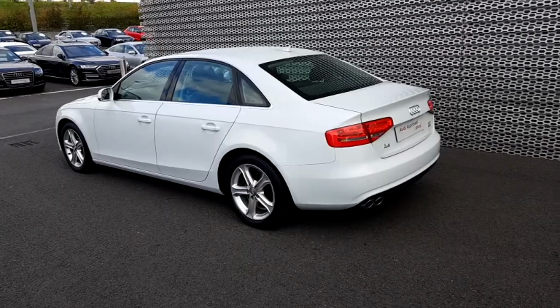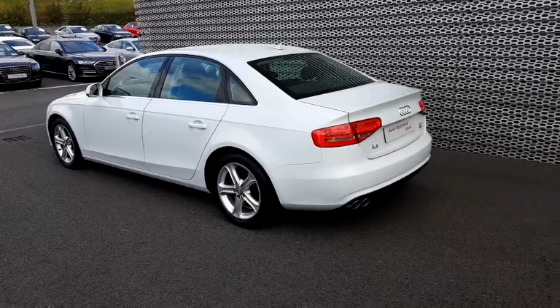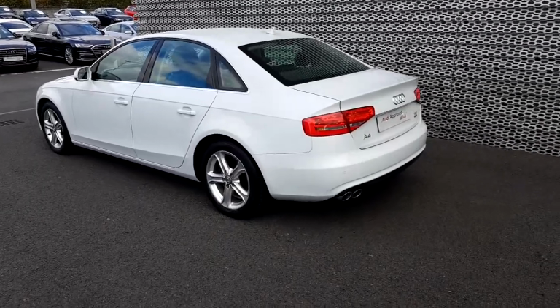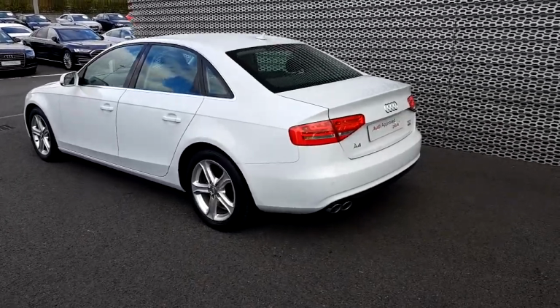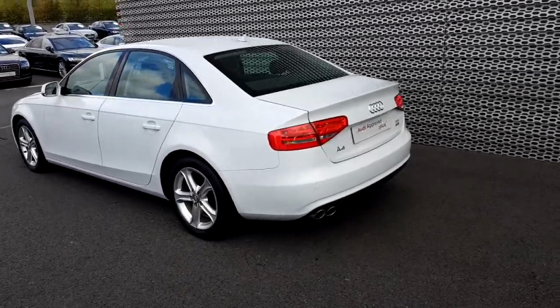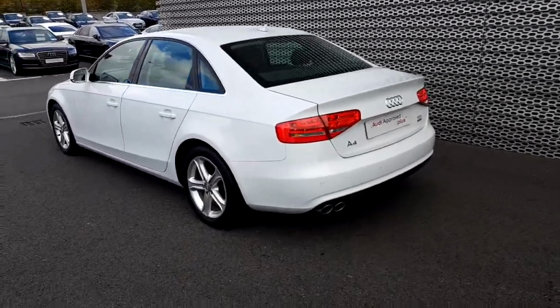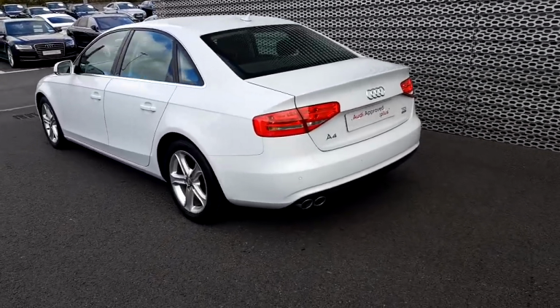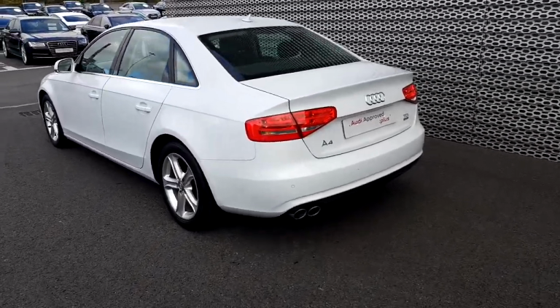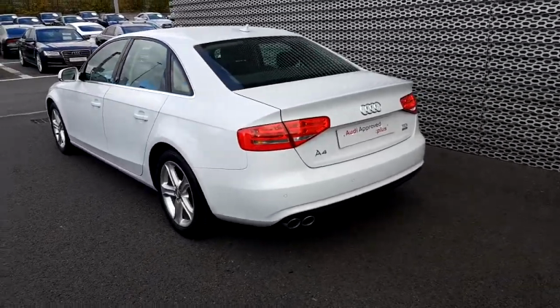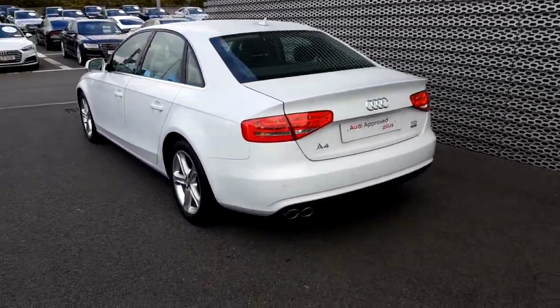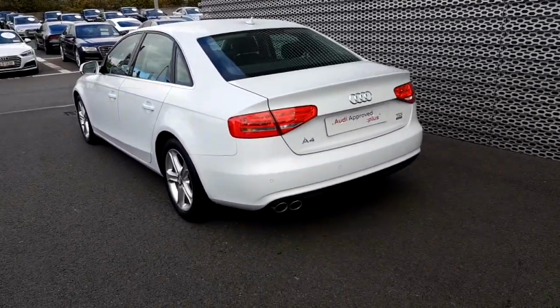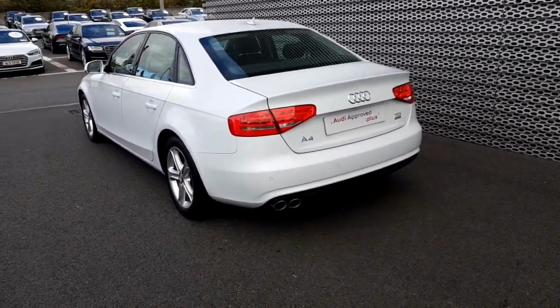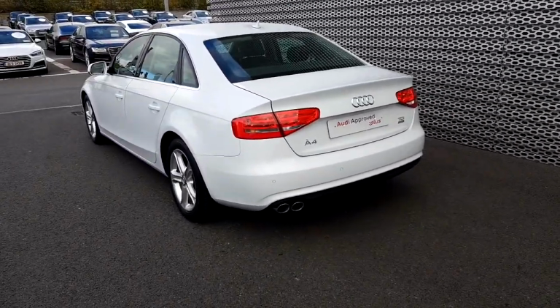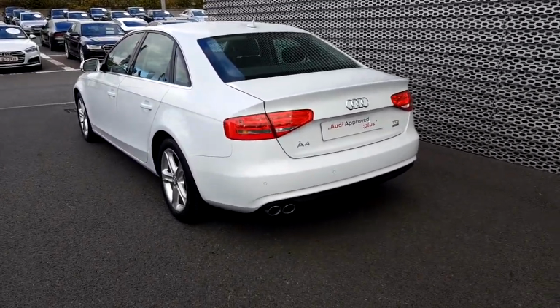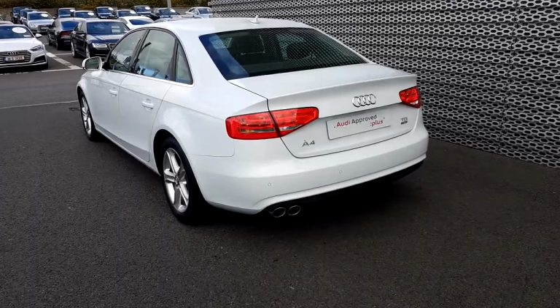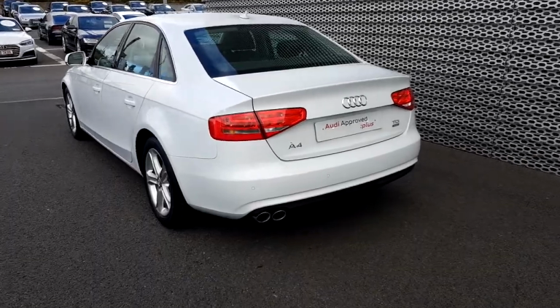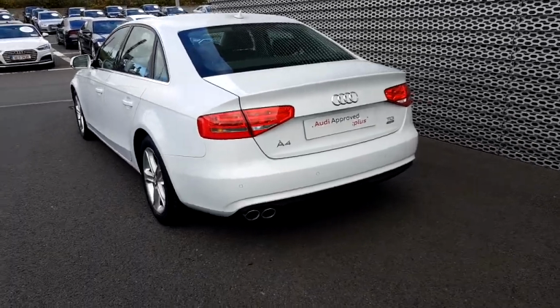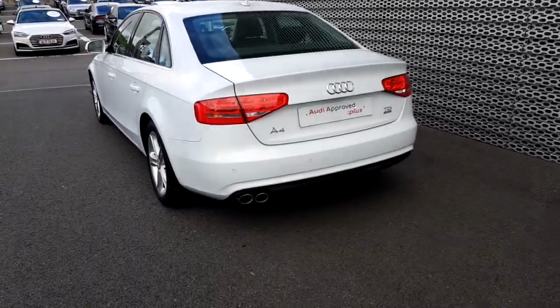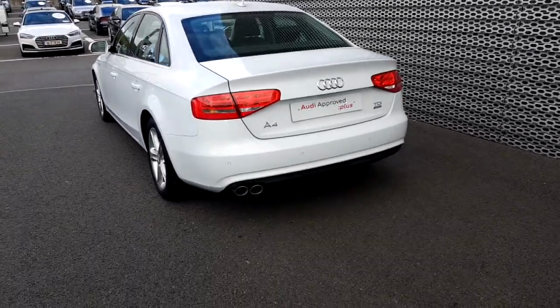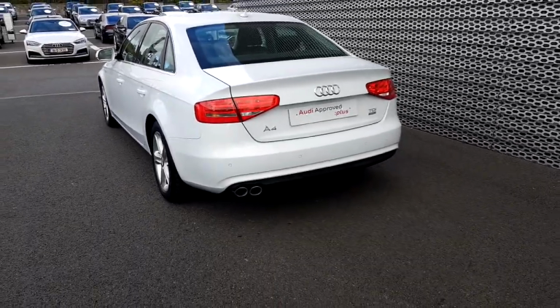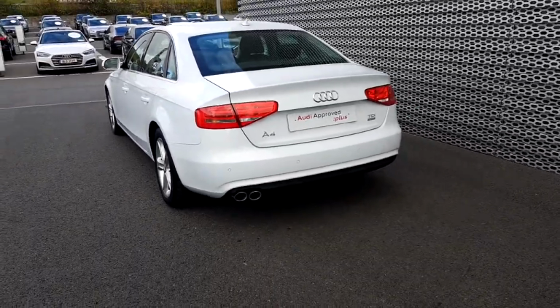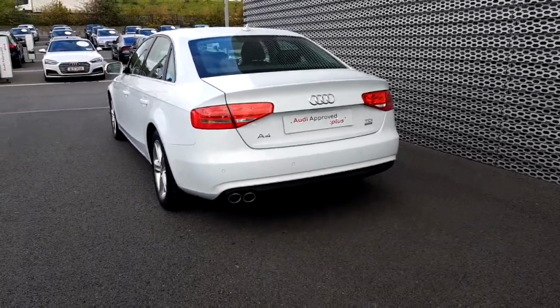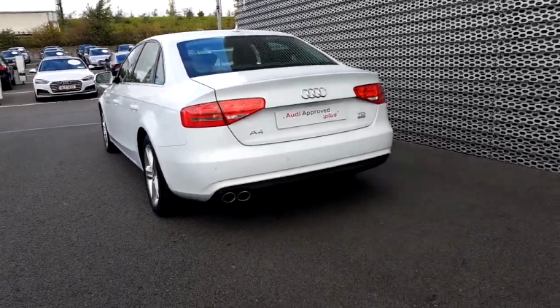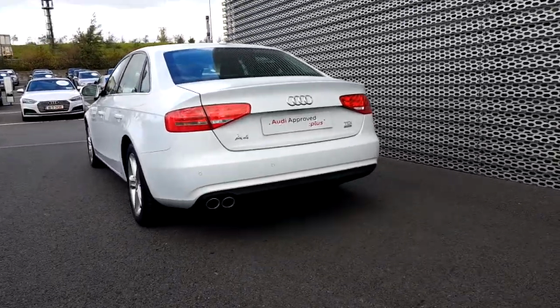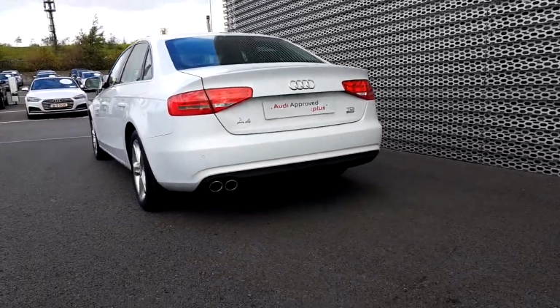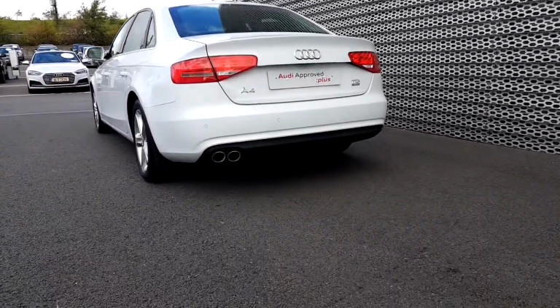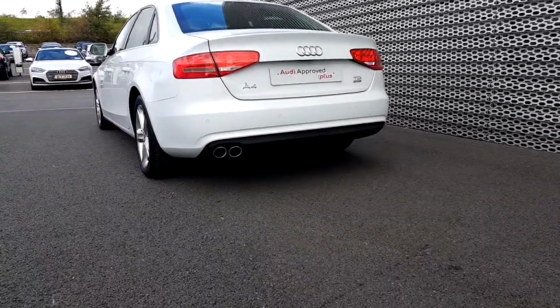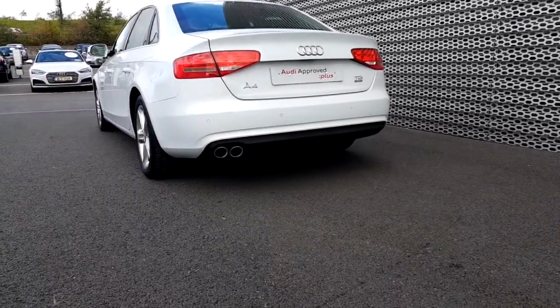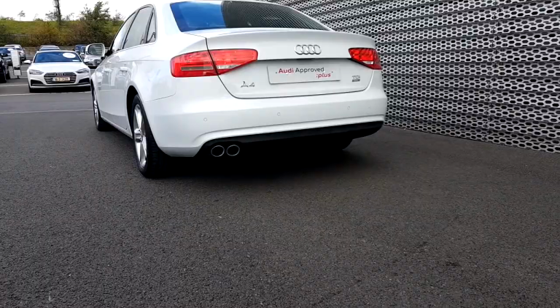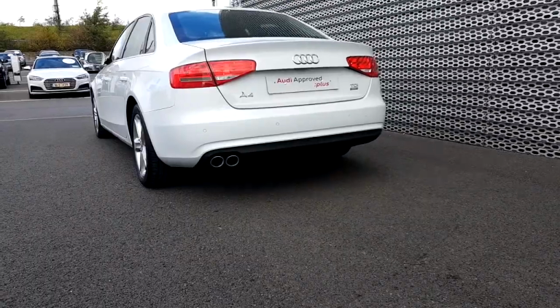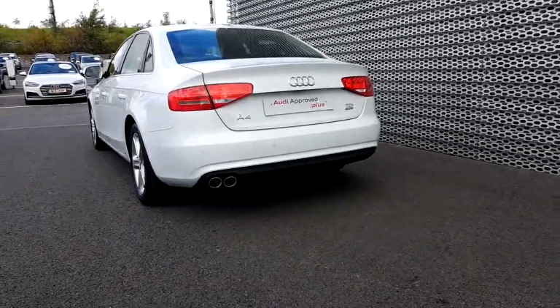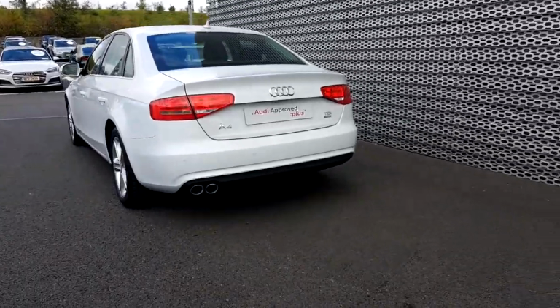Now as we take a look to the rear of the vehicle, we notice that this car has rear parking sensors. It also has front ones too. A nice sporty dual chrome exhaust tip.